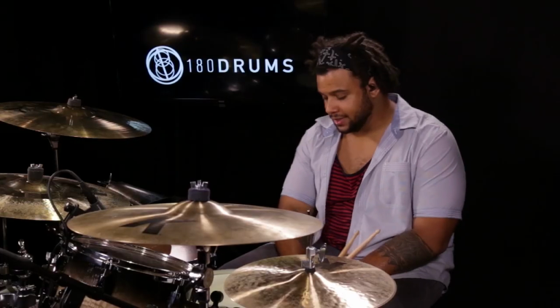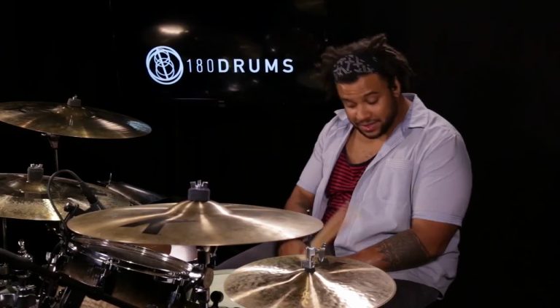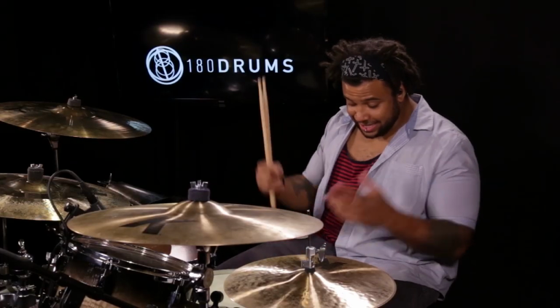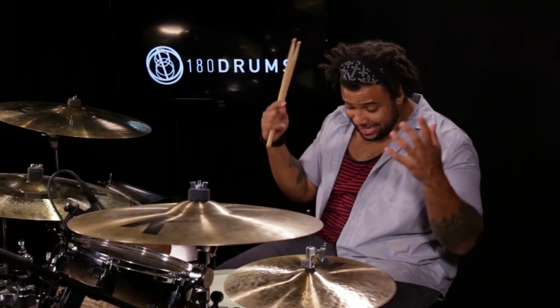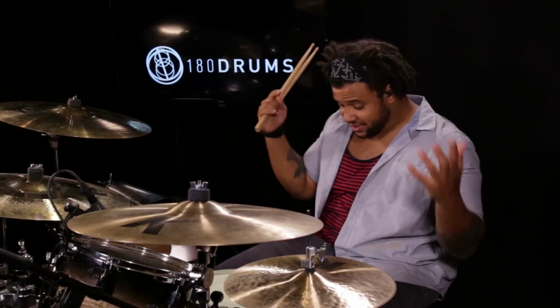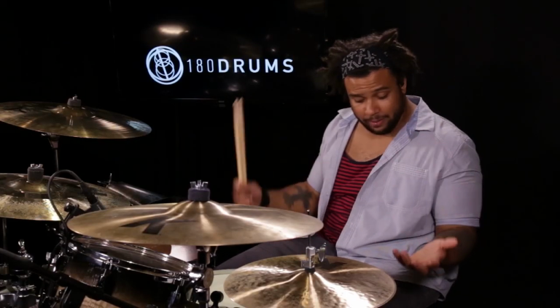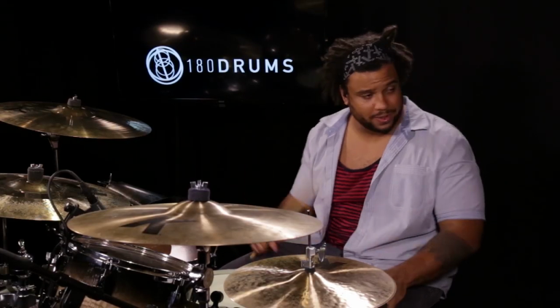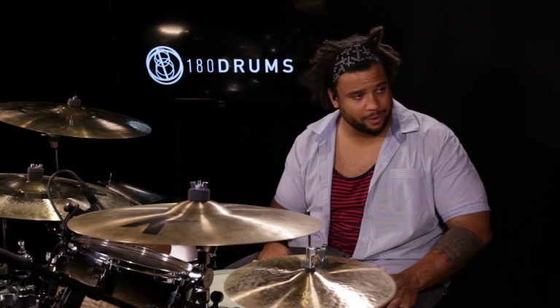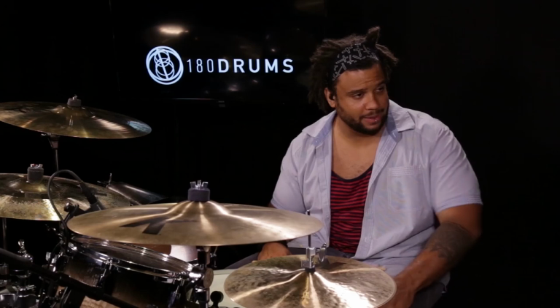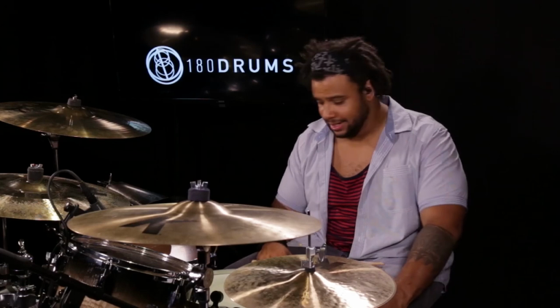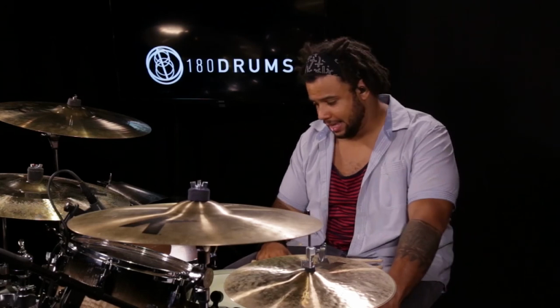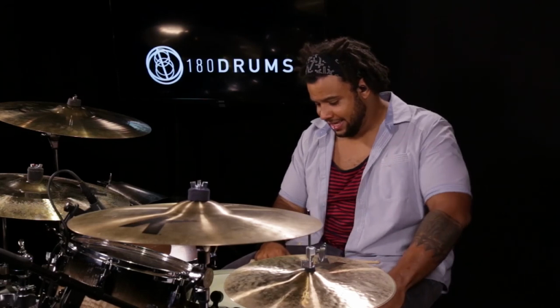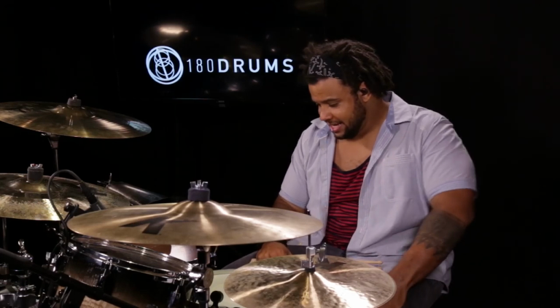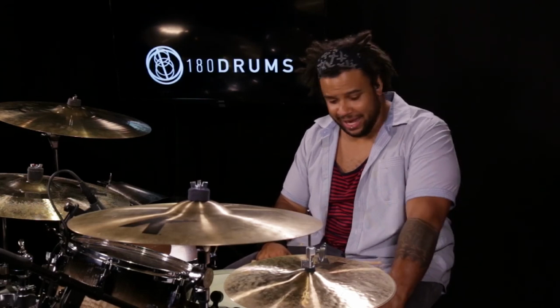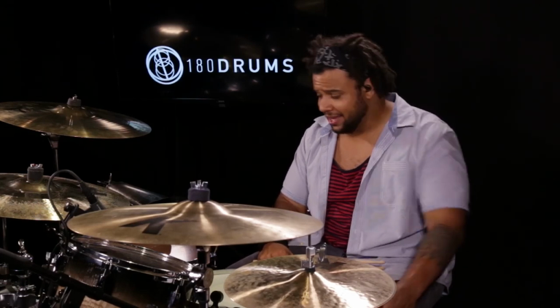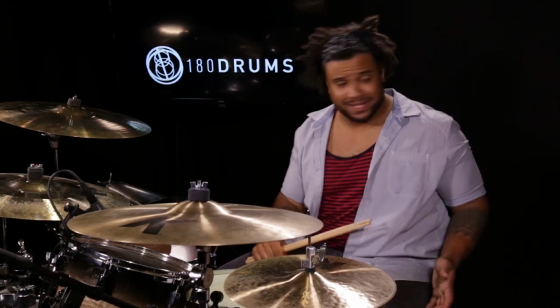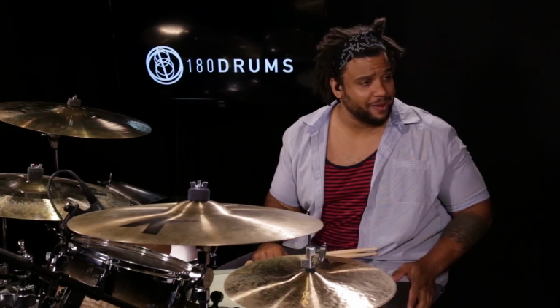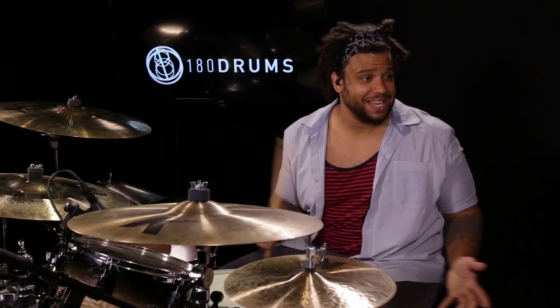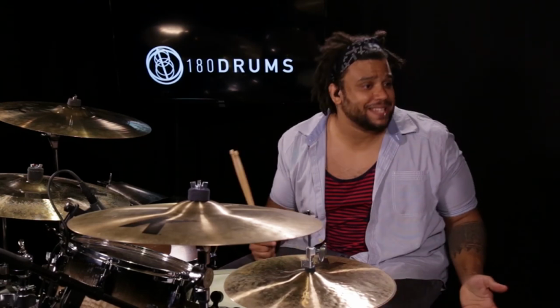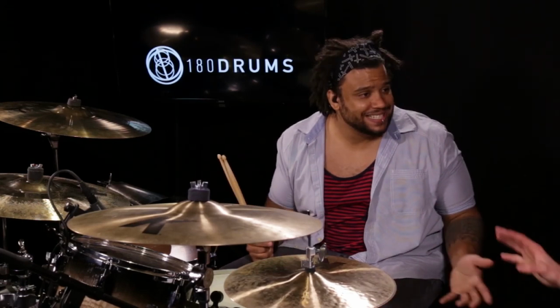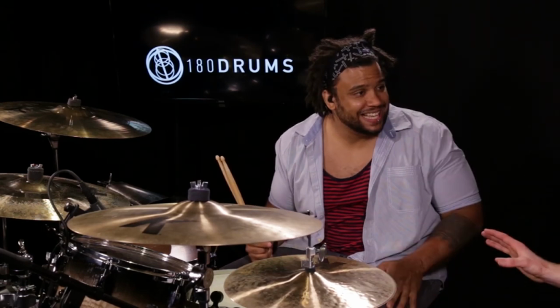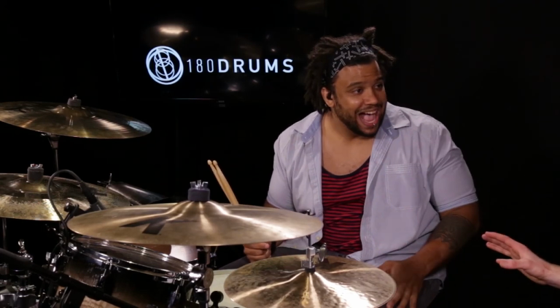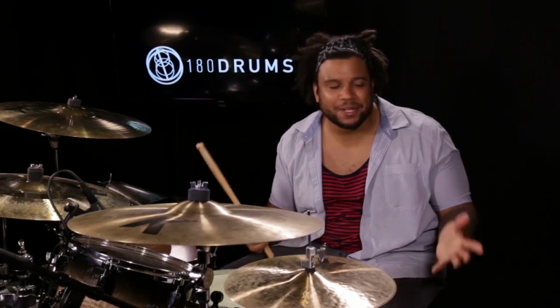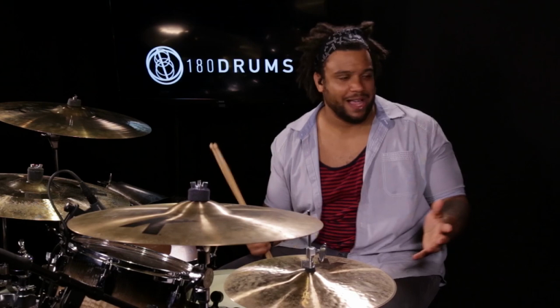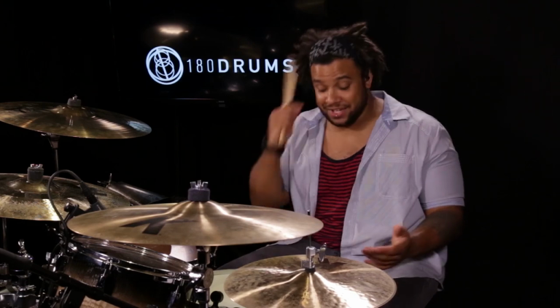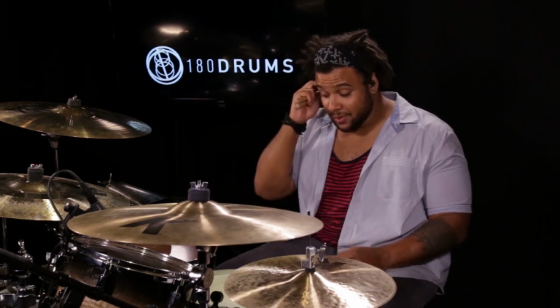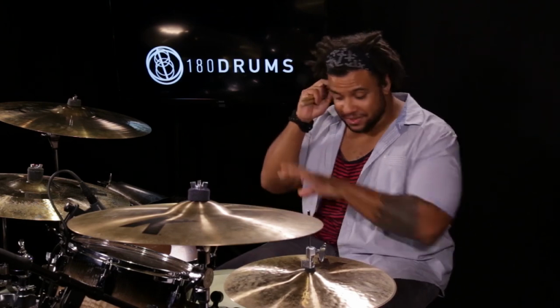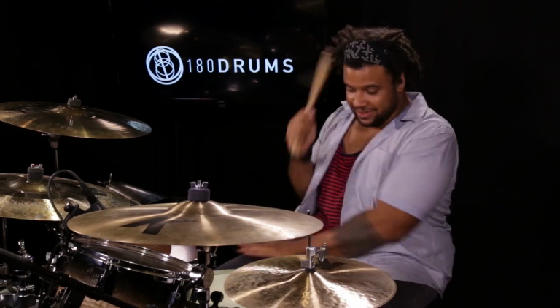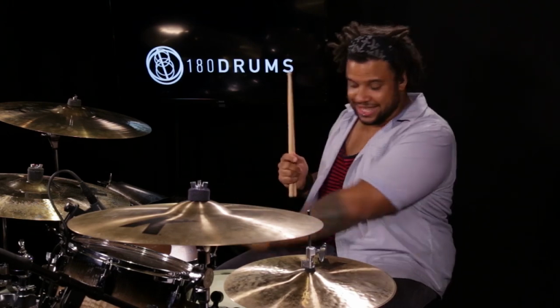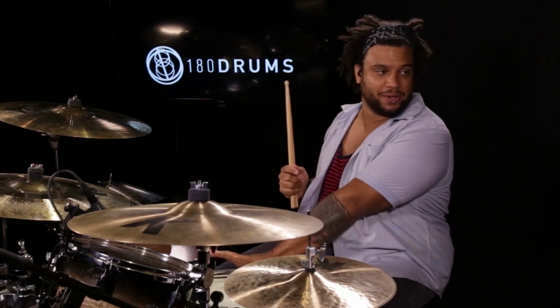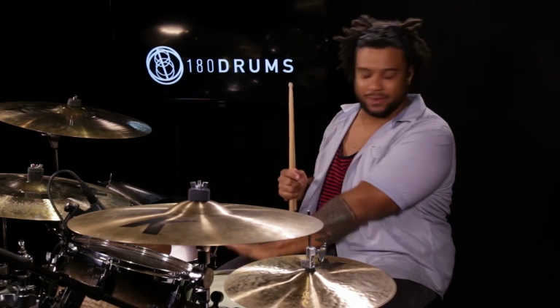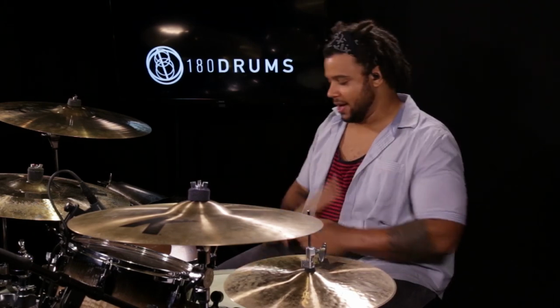Alright, so basically it's just all about the single pedal. Not that I got anything against the double pedal — I just can't do it. I'm a single pedal guy; I'm still getting this under control.